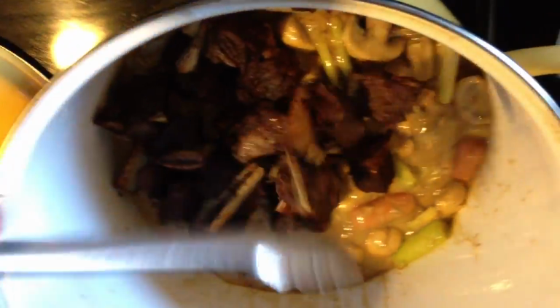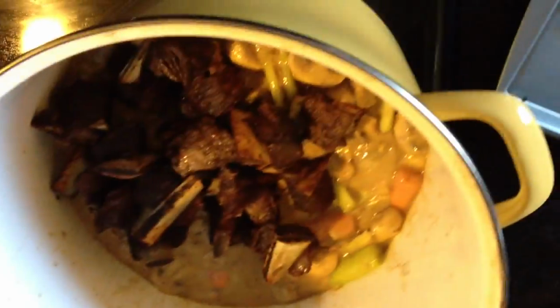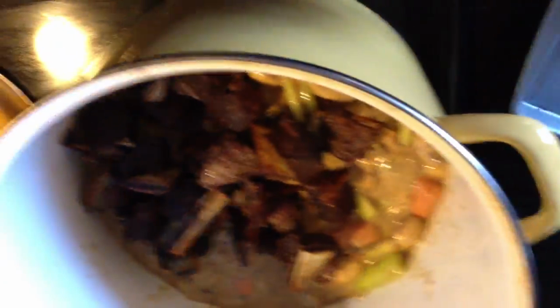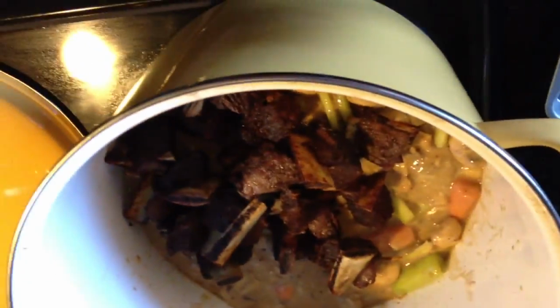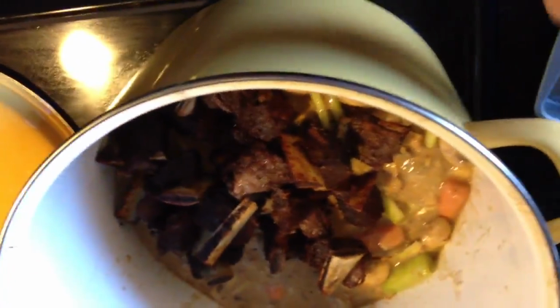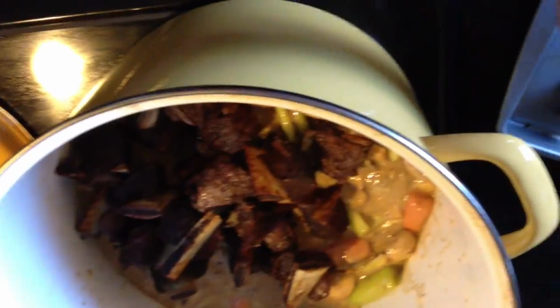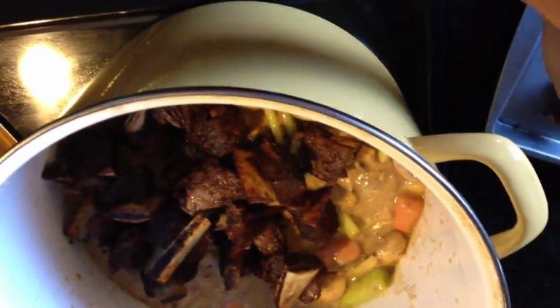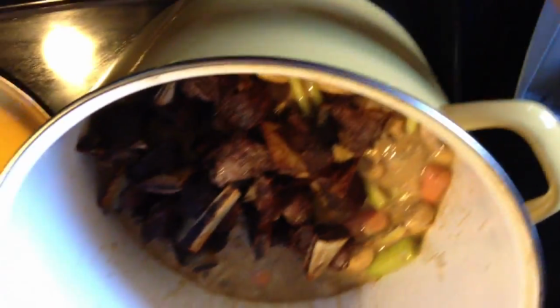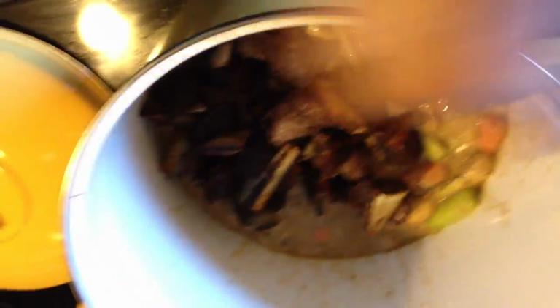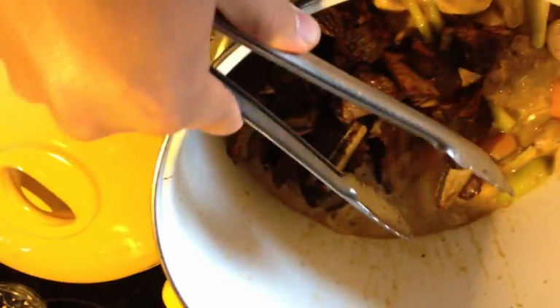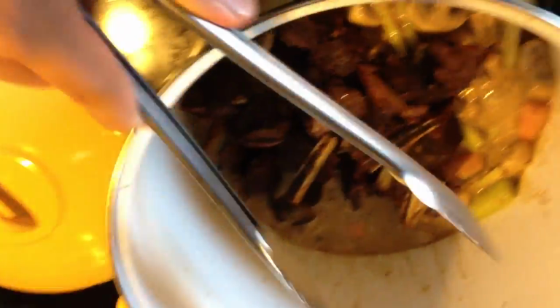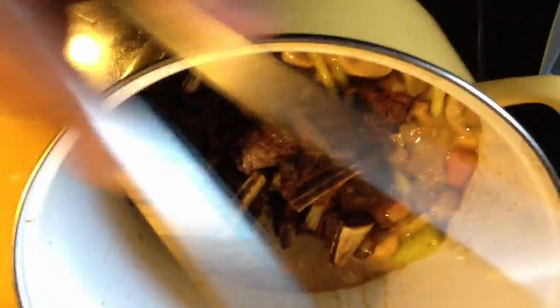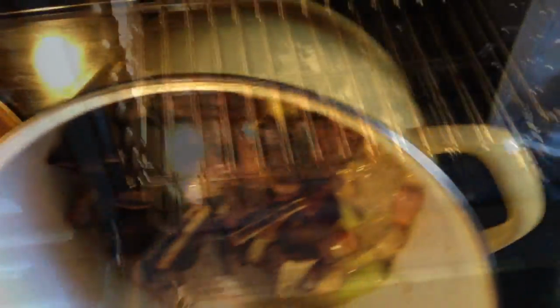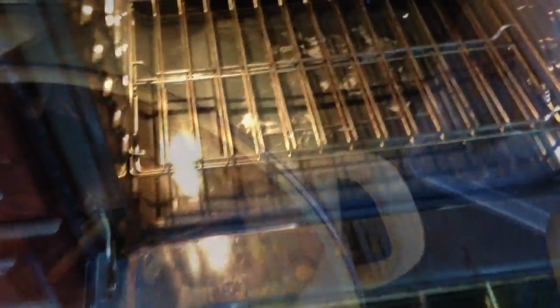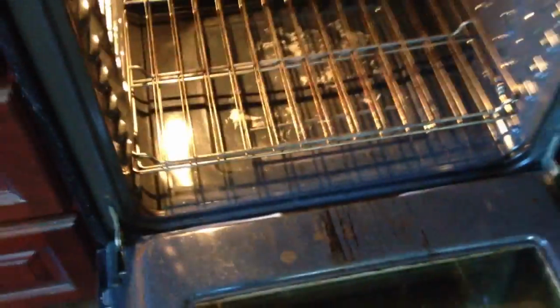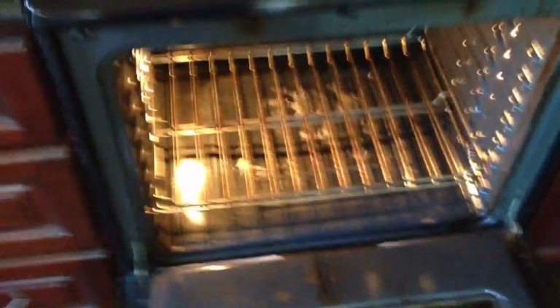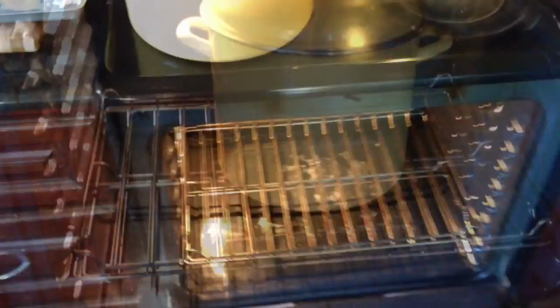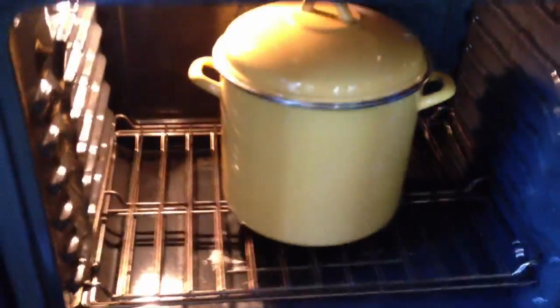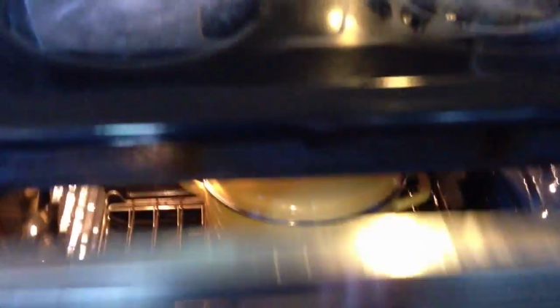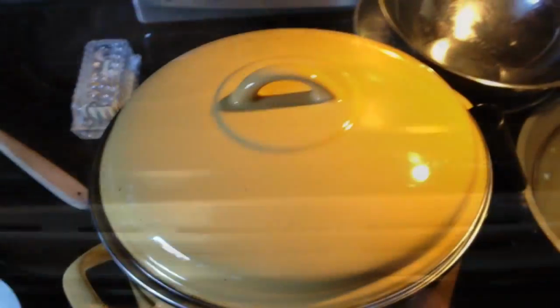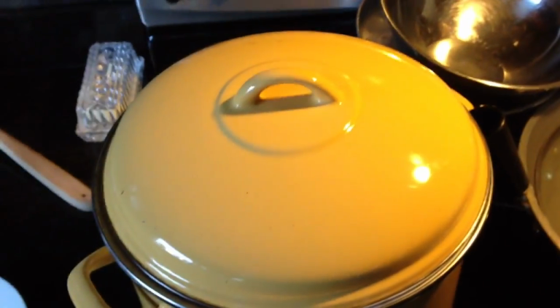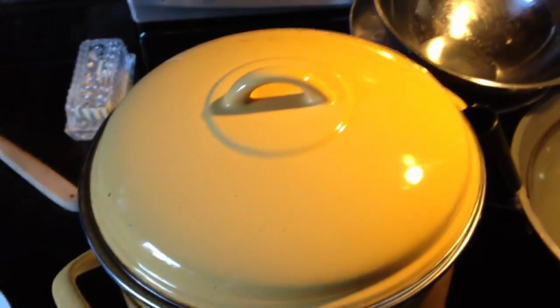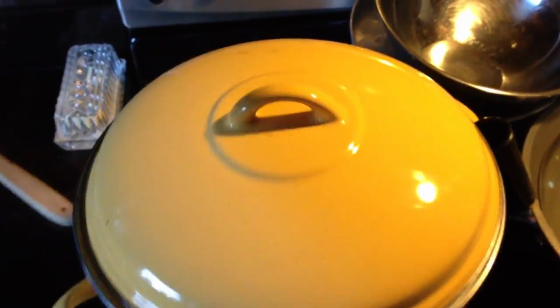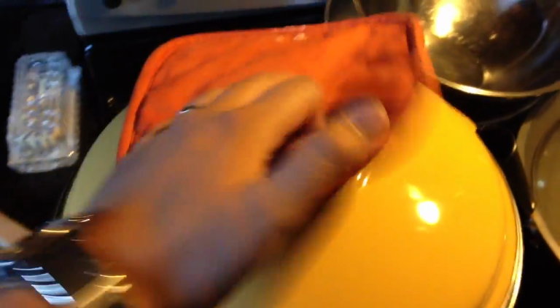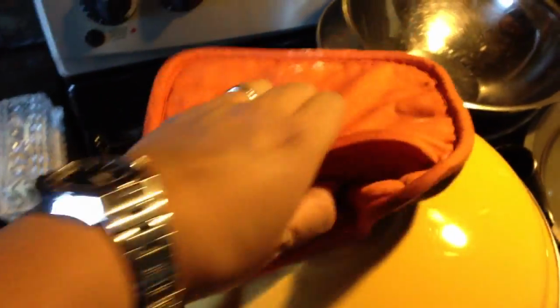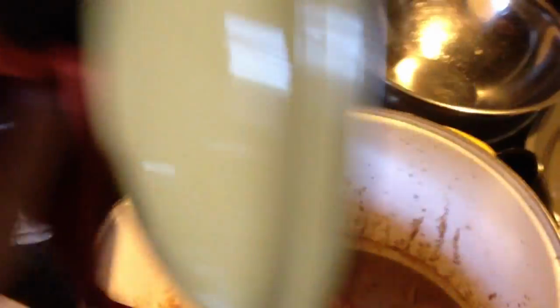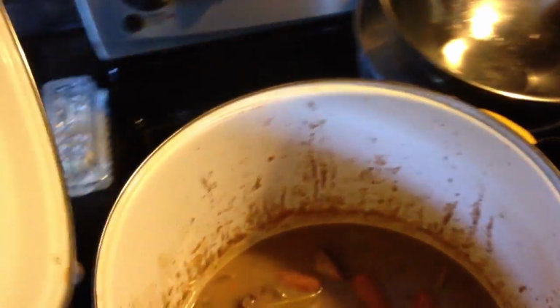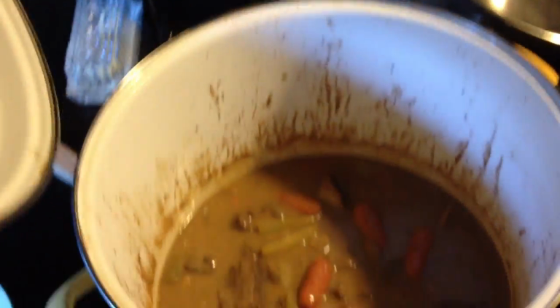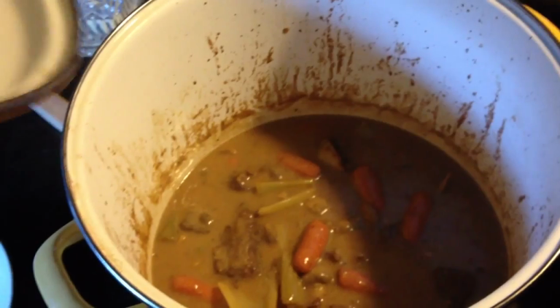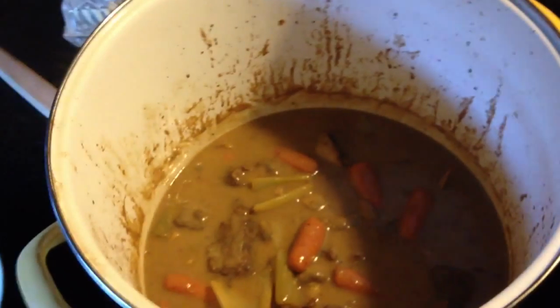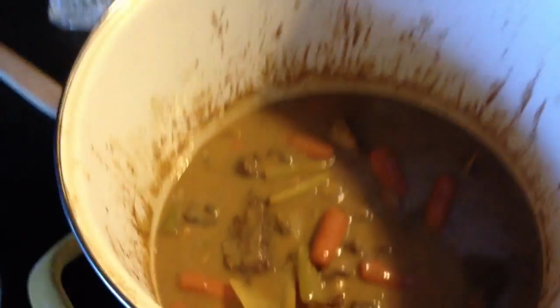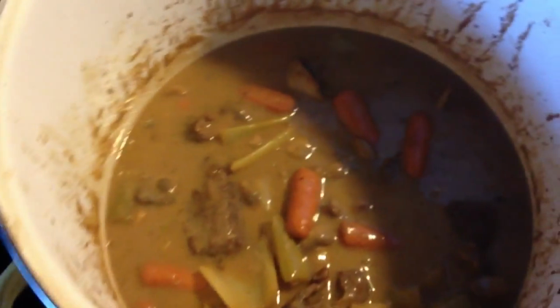The next step is to add the meat back into the pot. We're going to cover this up and put it back in the oven at 300 degrees for another hour.